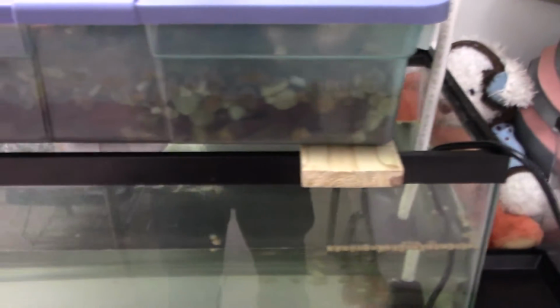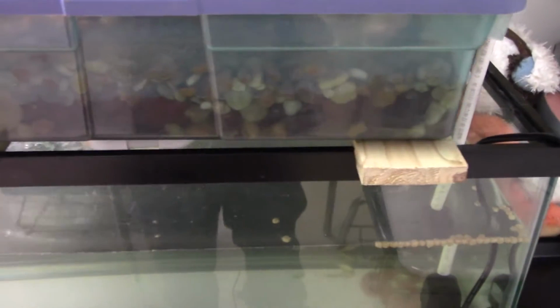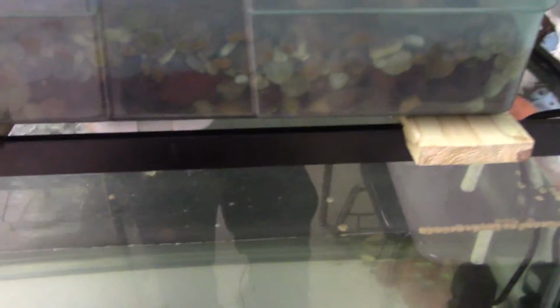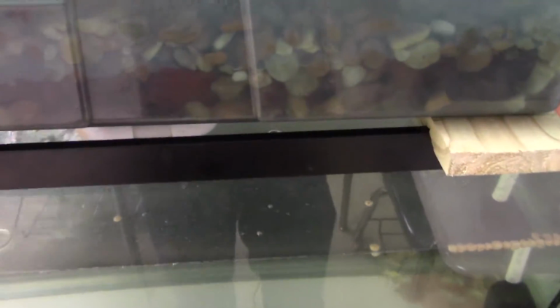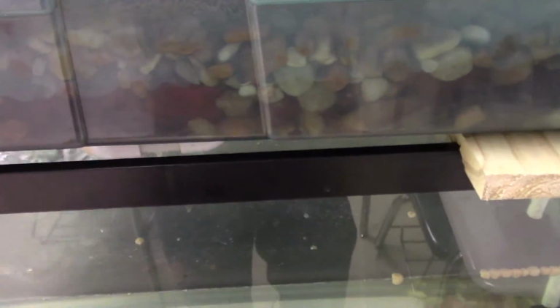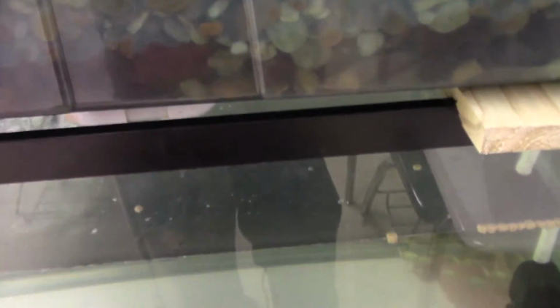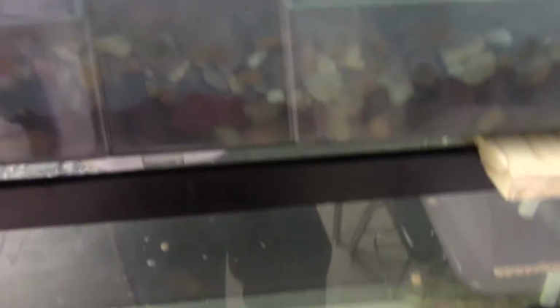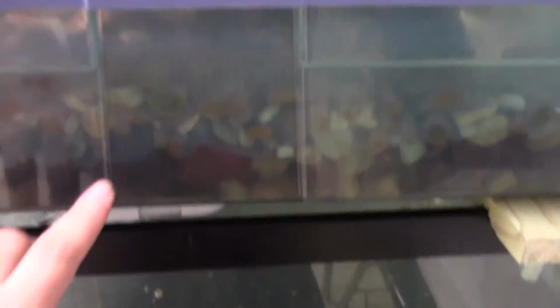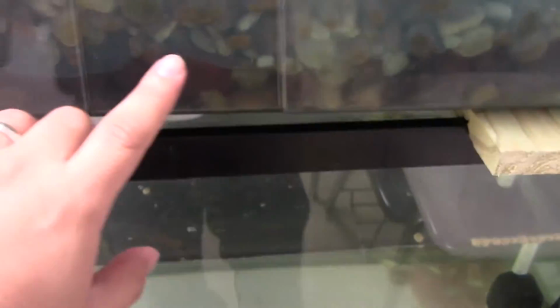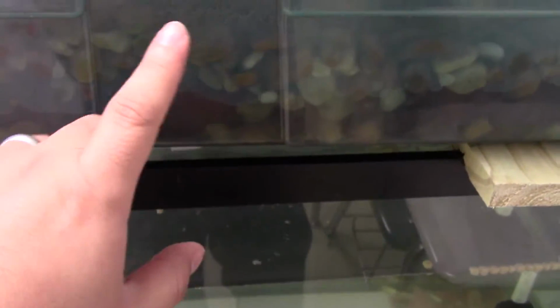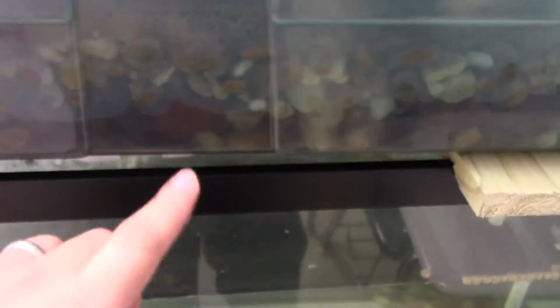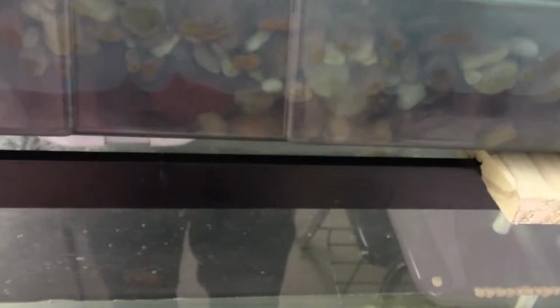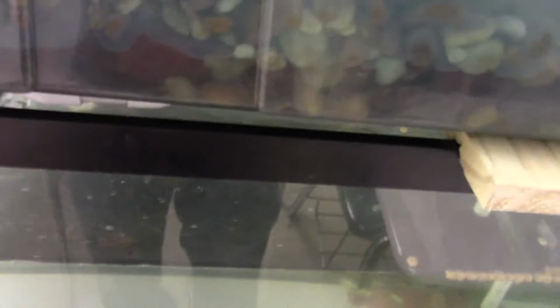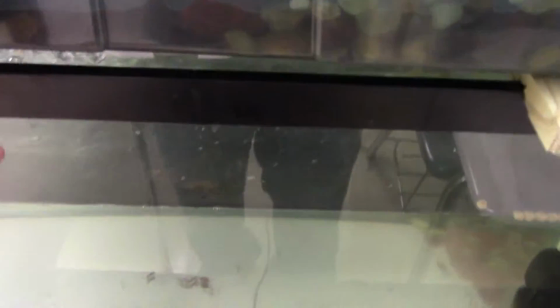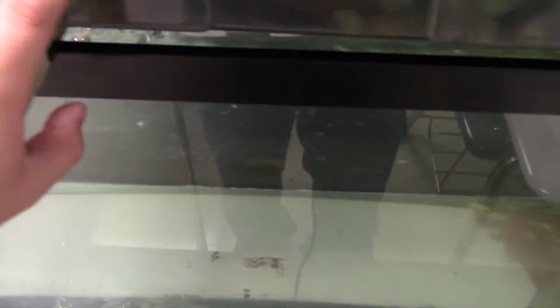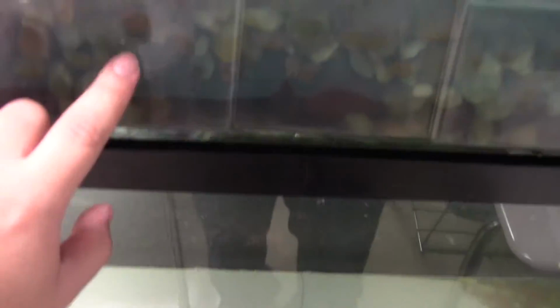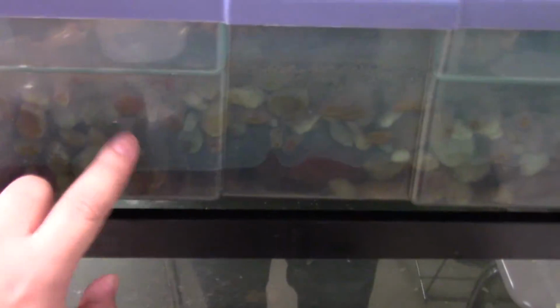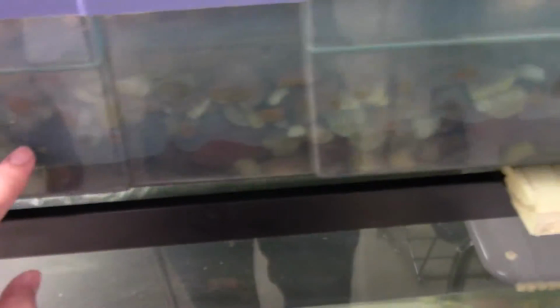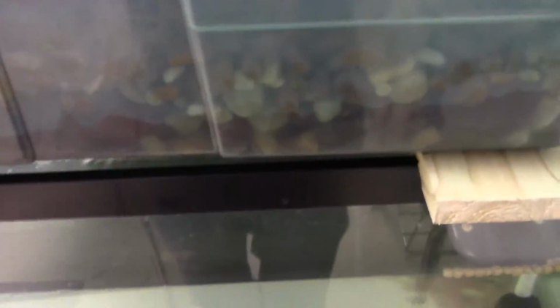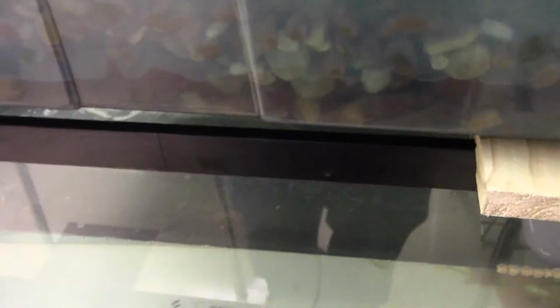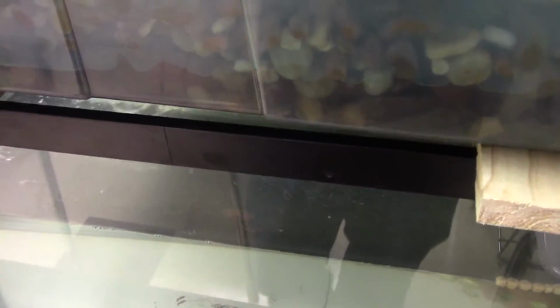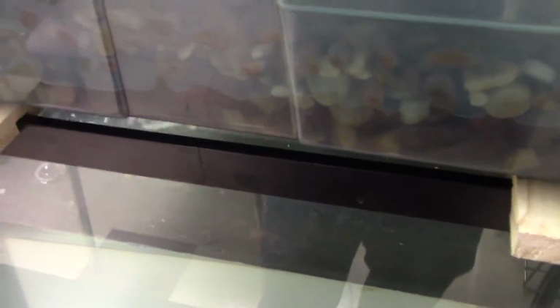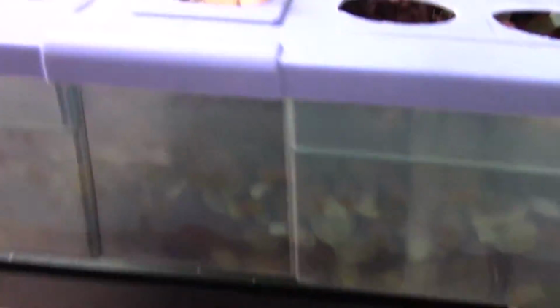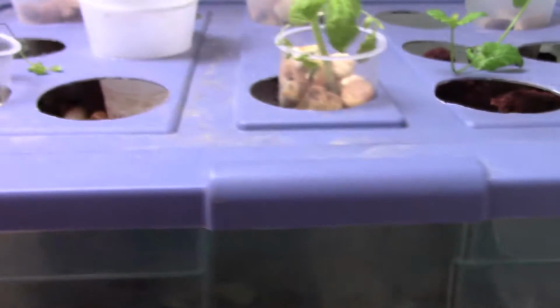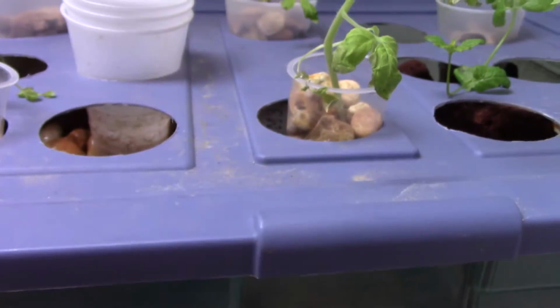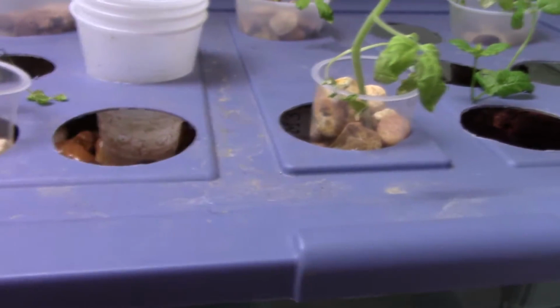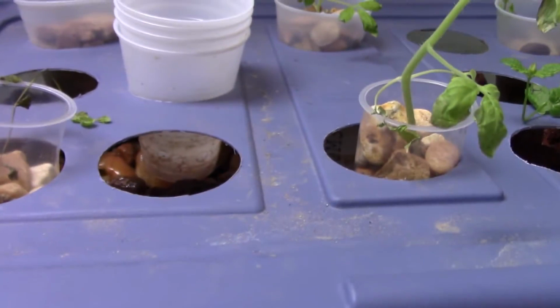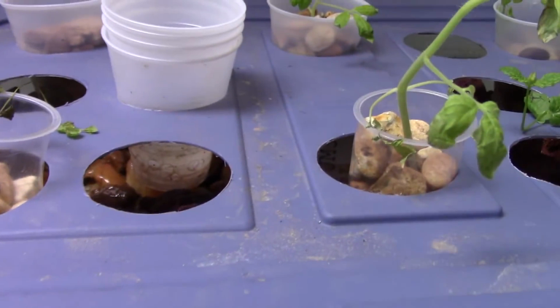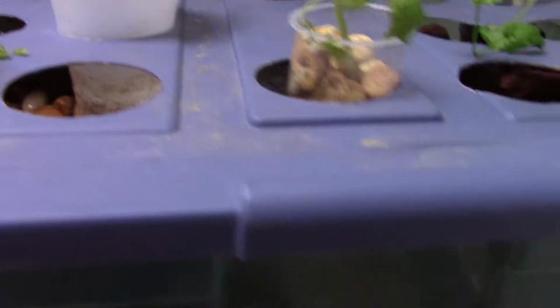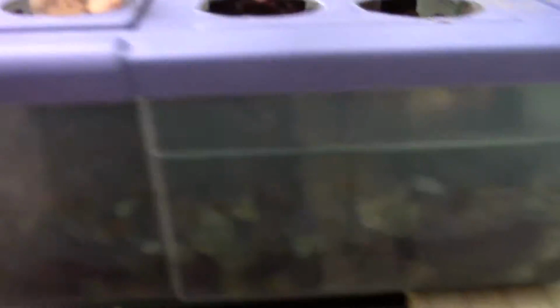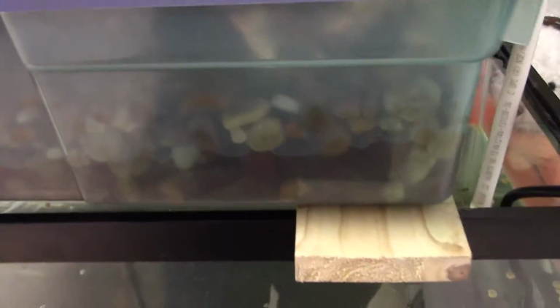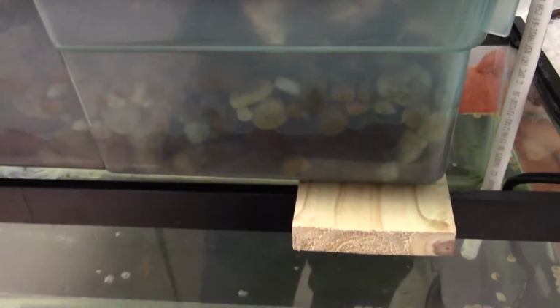But what you do have to invest in on this one is making the bell siphon, and then the rocks — the gravel. A lot of people use hydroton, but I find it's too expensive and I can't actually find it anywhere locally.